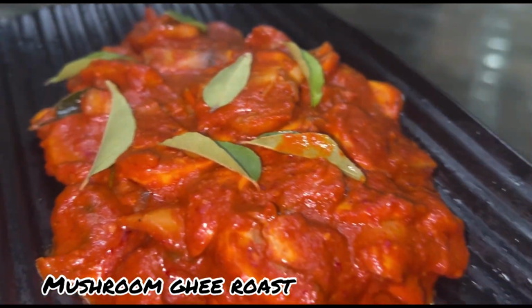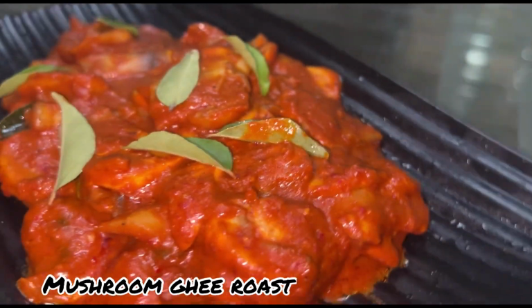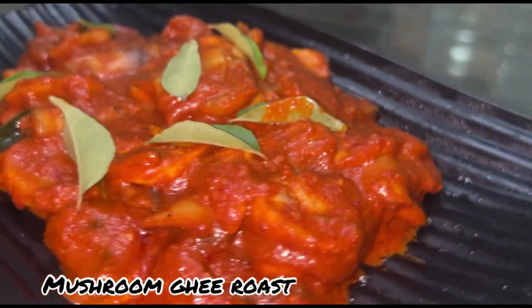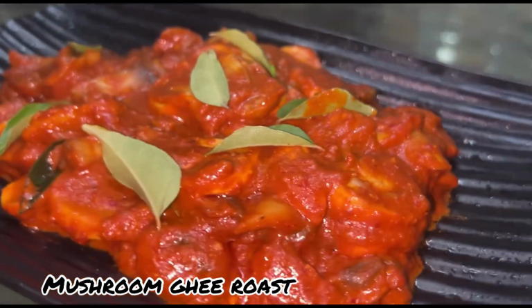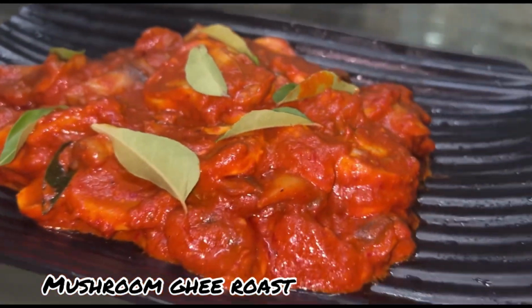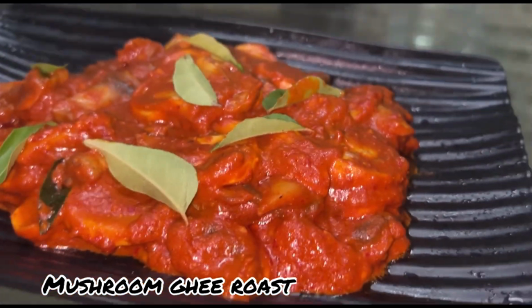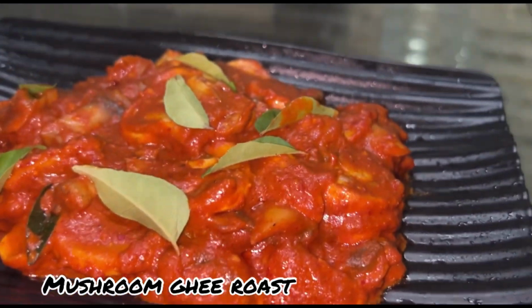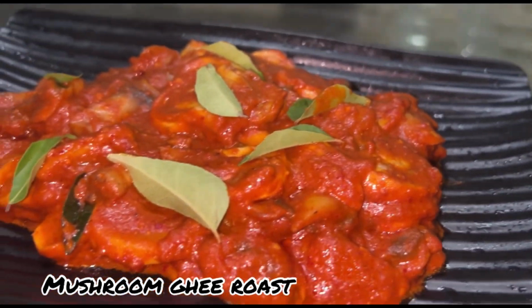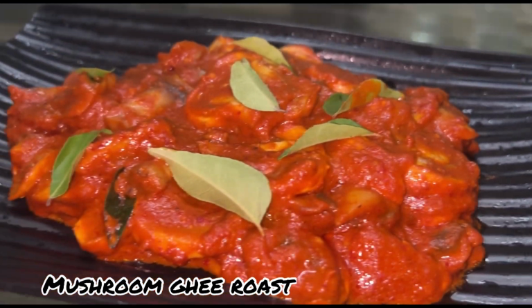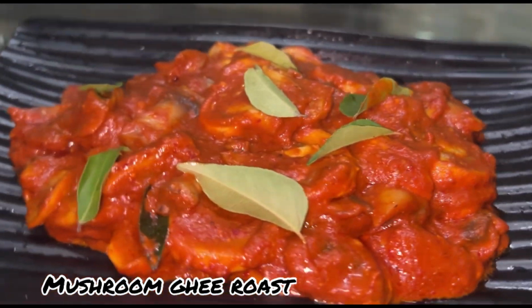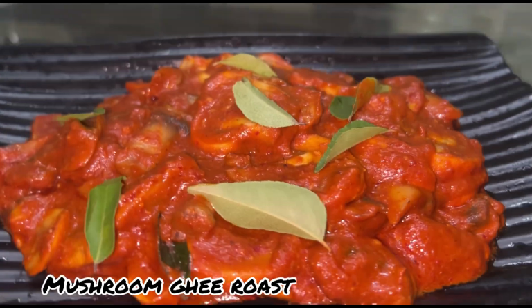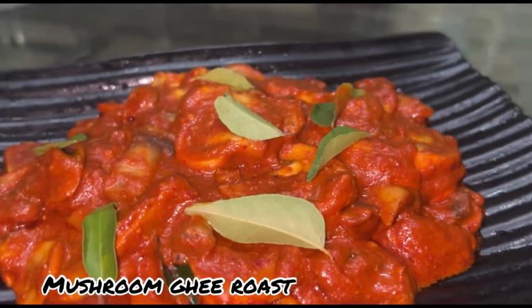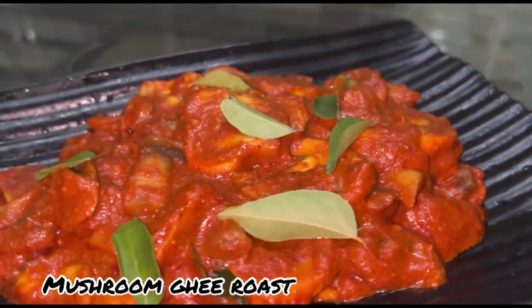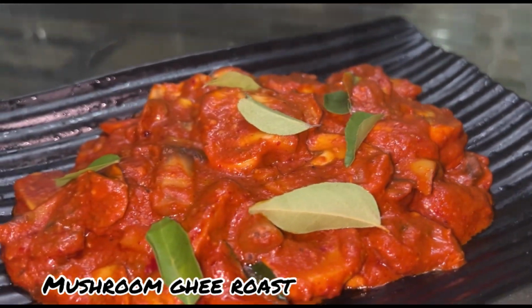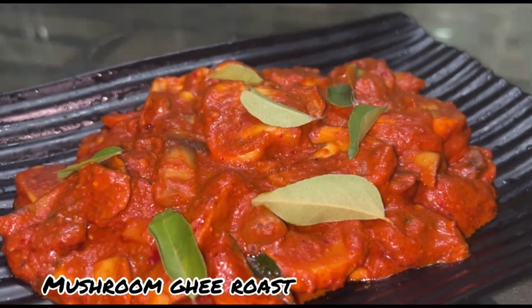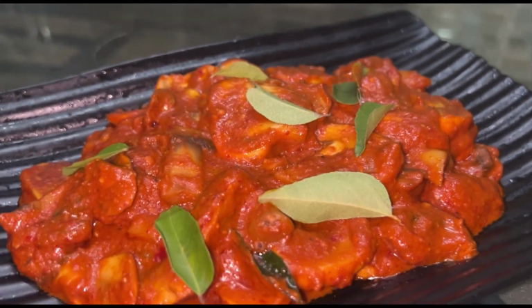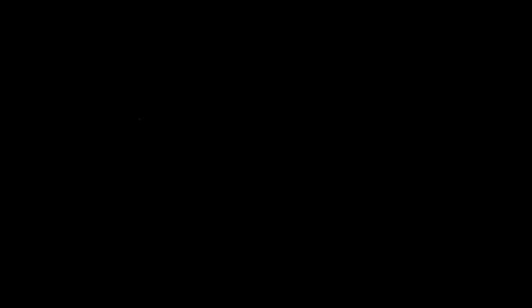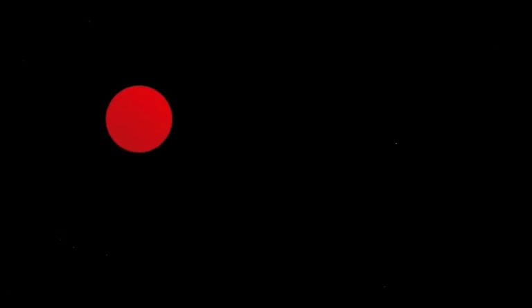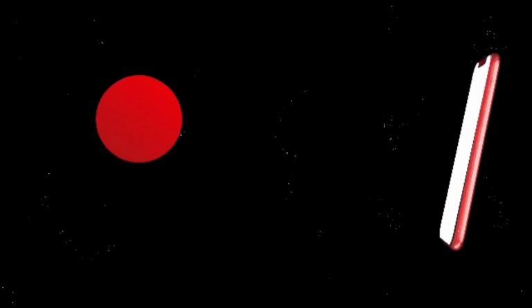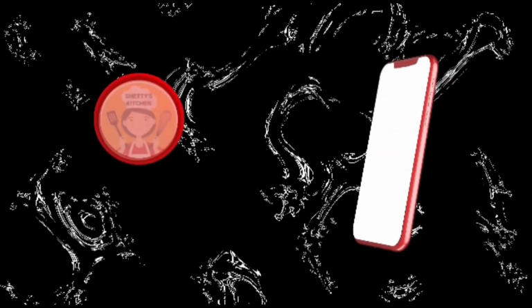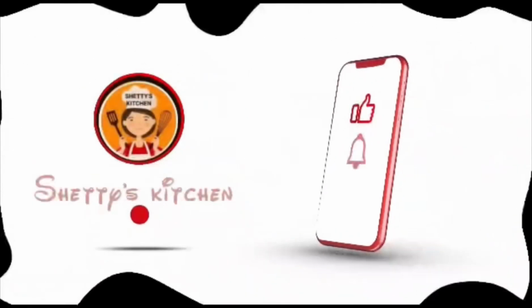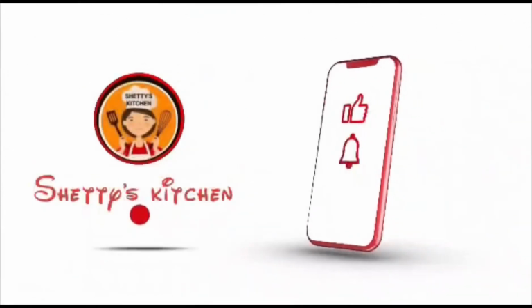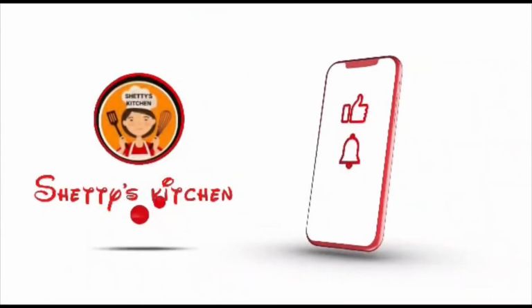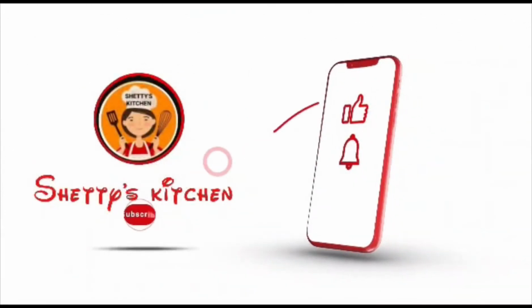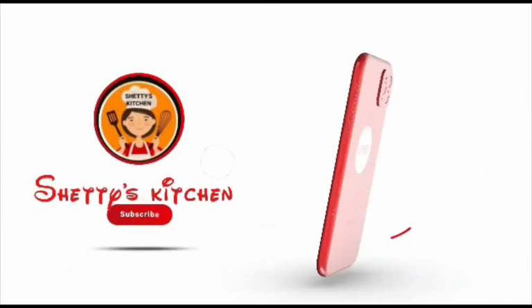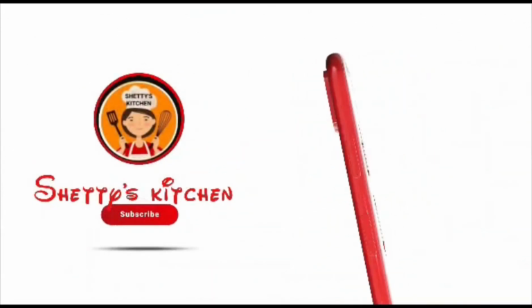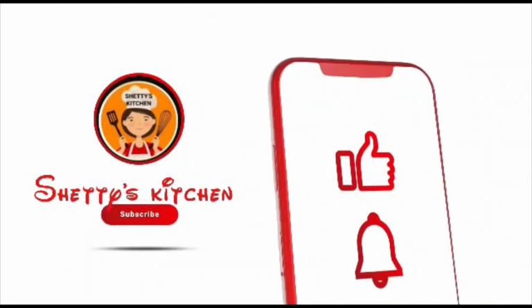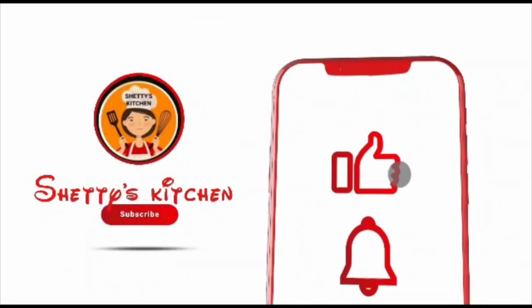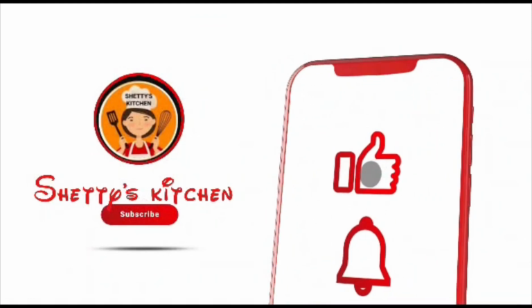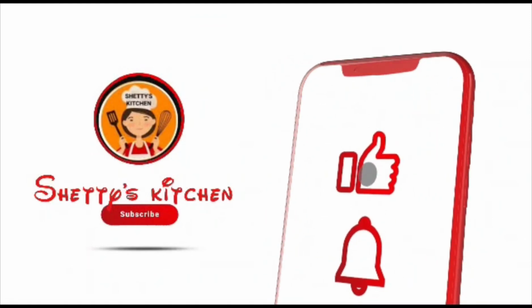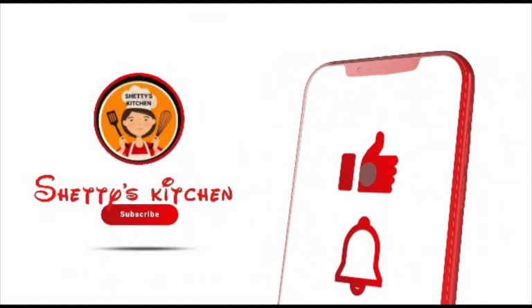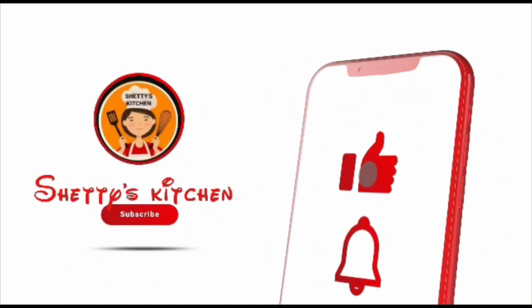This must be an easy recipe, so if you try it, let me know in the comment section. If you like it, share and subscribe and share with your friends and family. Thank you.